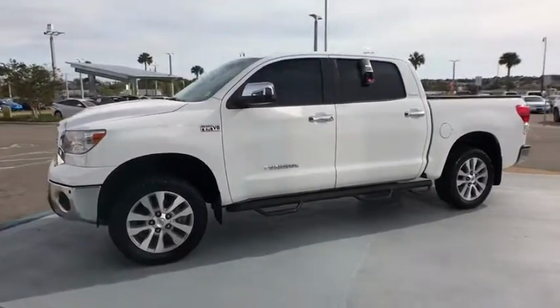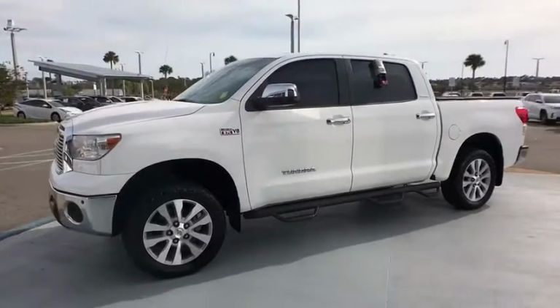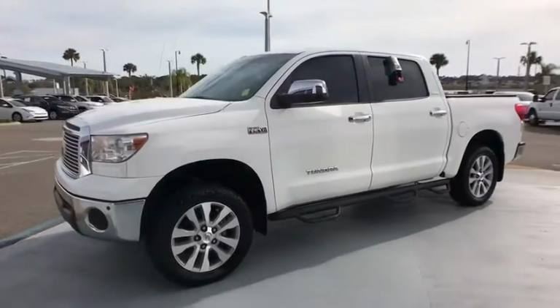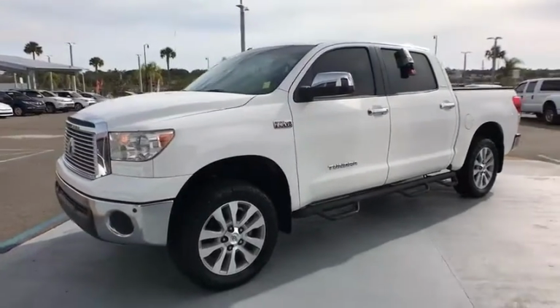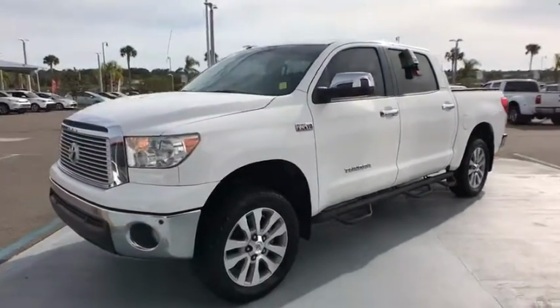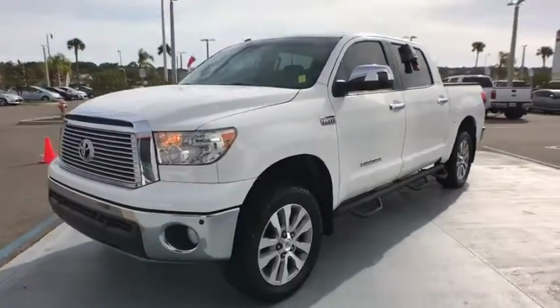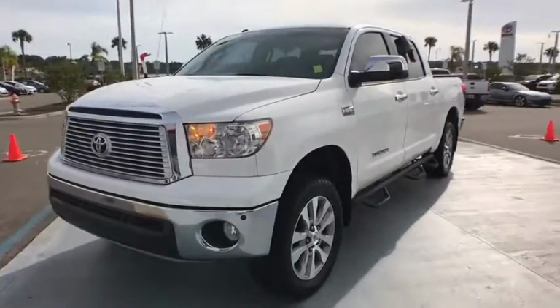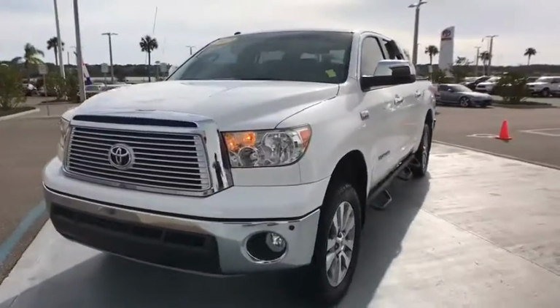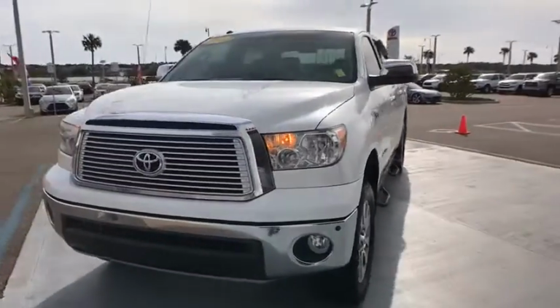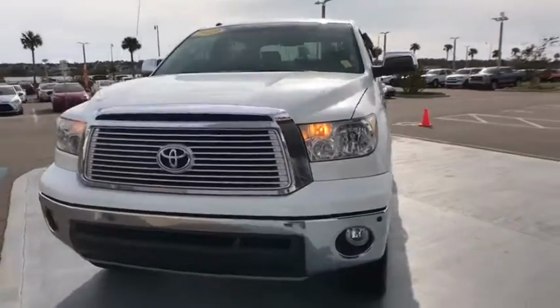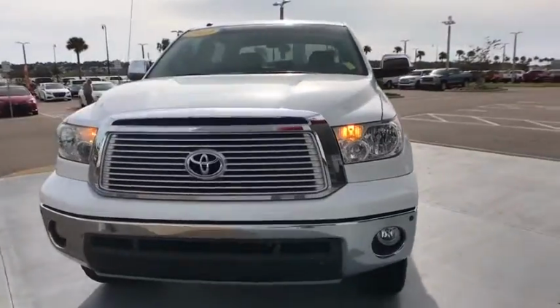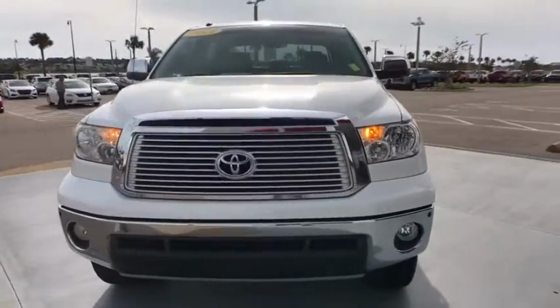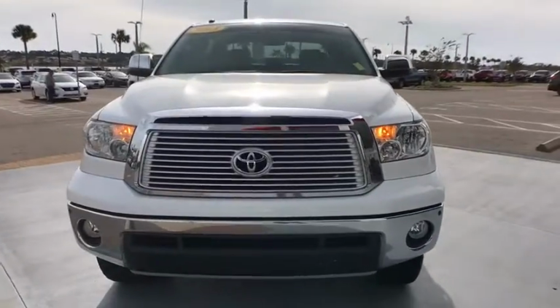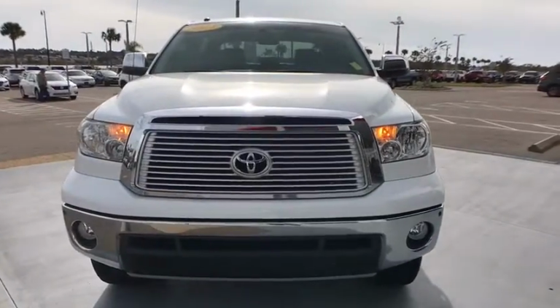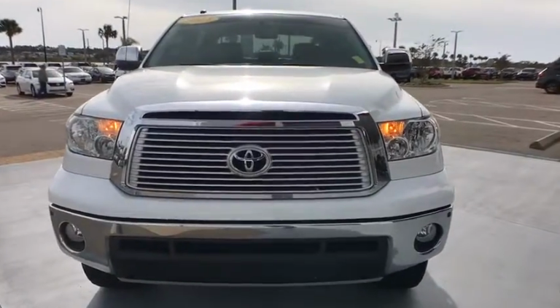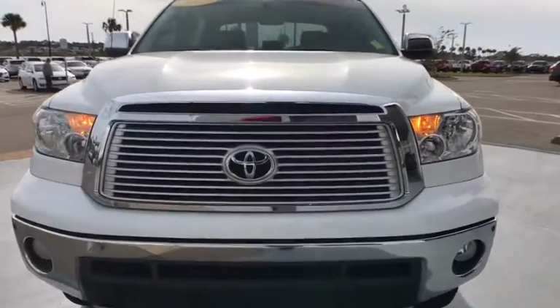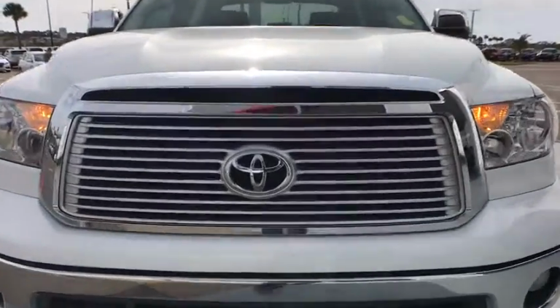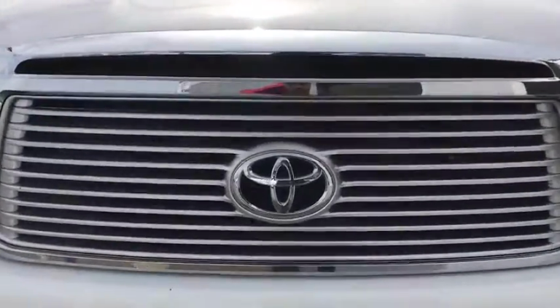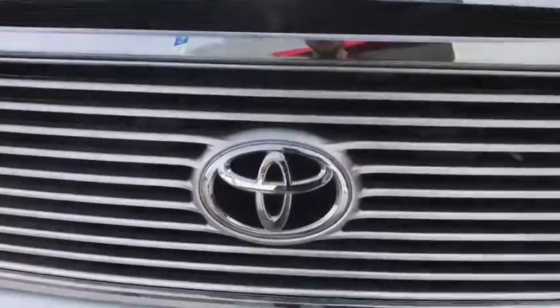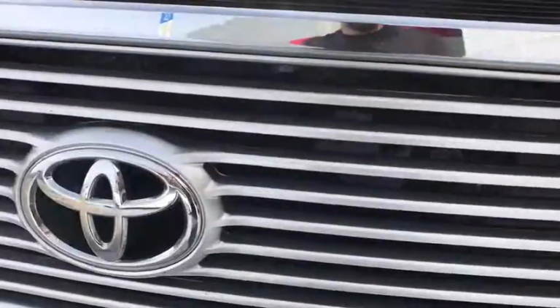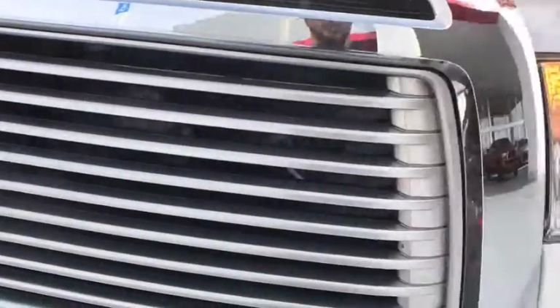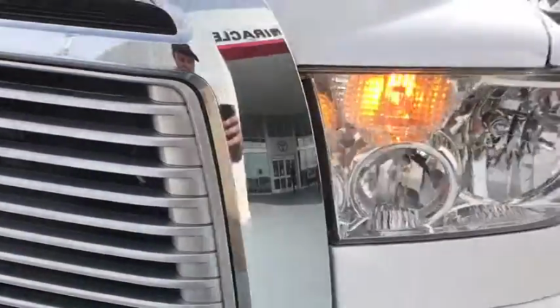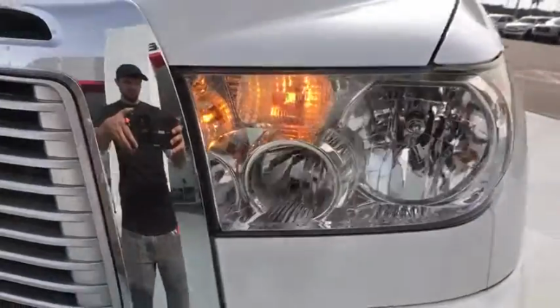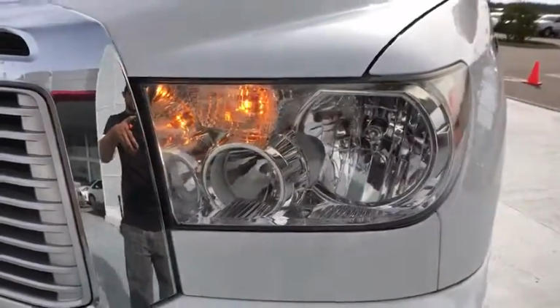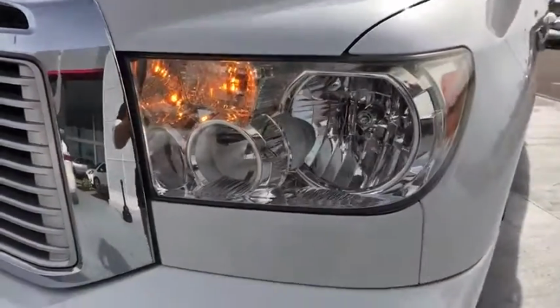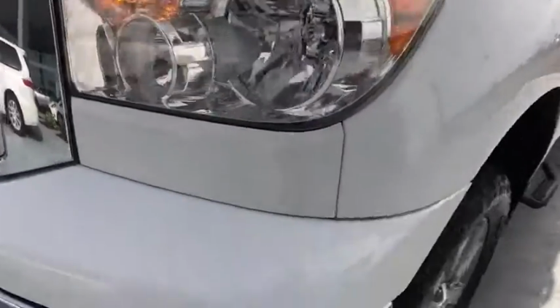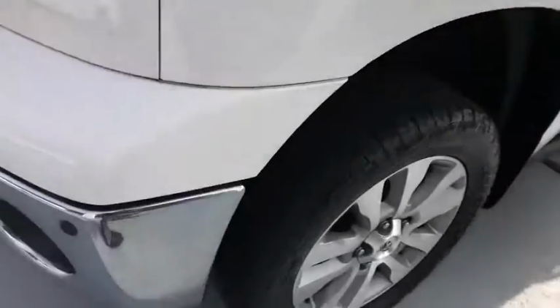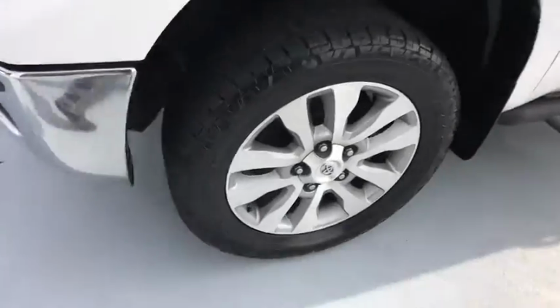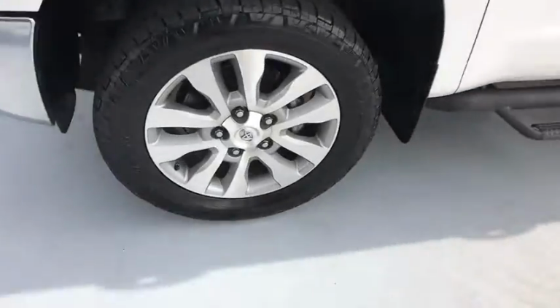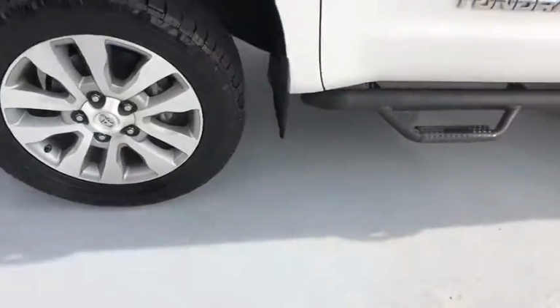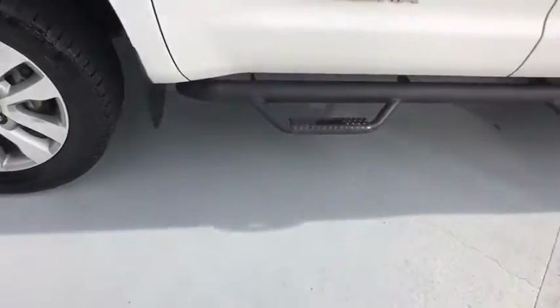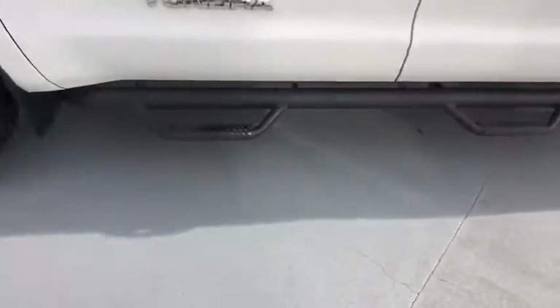With a towing capacity of up to 10,000 pounds and a payload capacity of over 2,000 pounds, the Tundra is the perfect mix of power and efficiency. This vehicle has less than 85,000 miles.